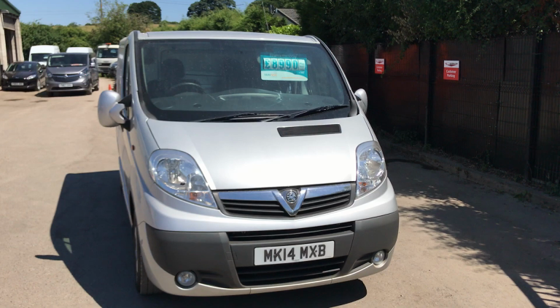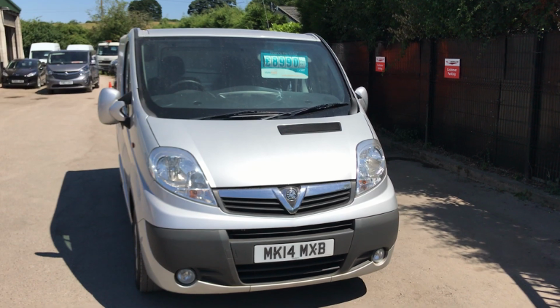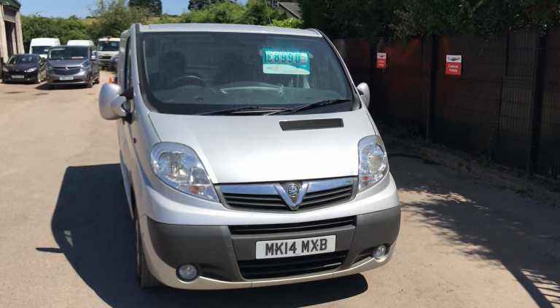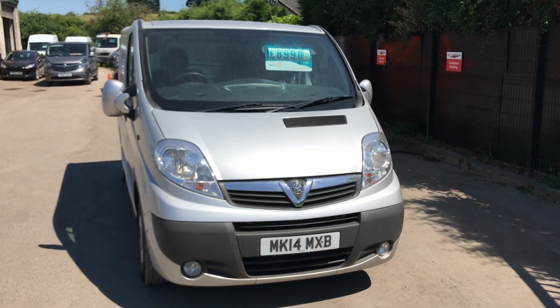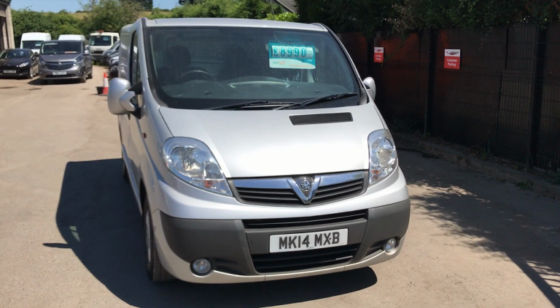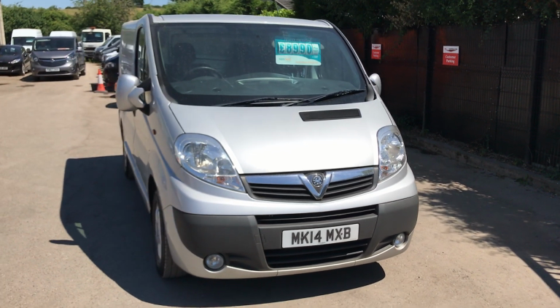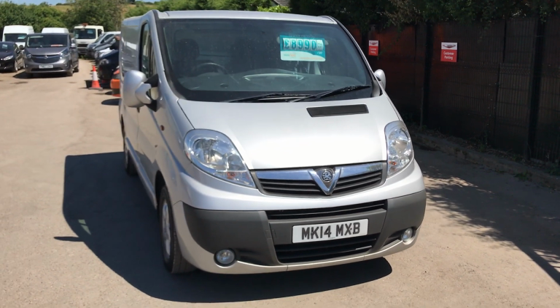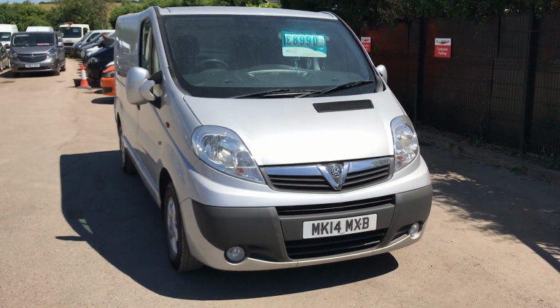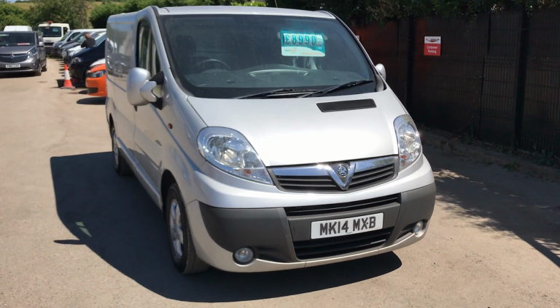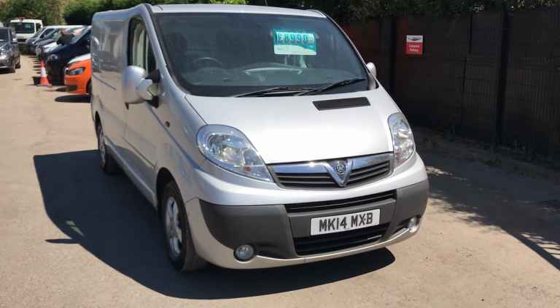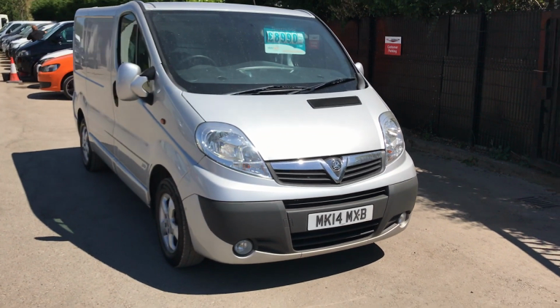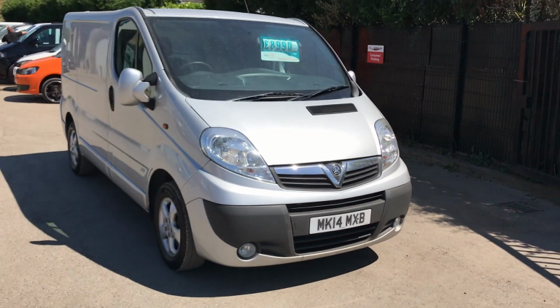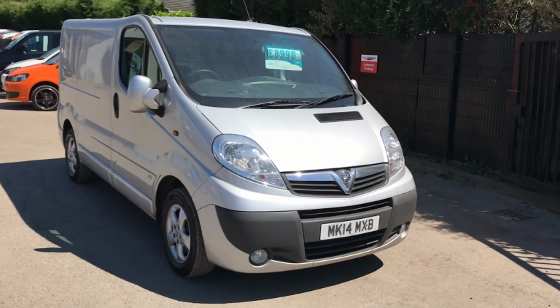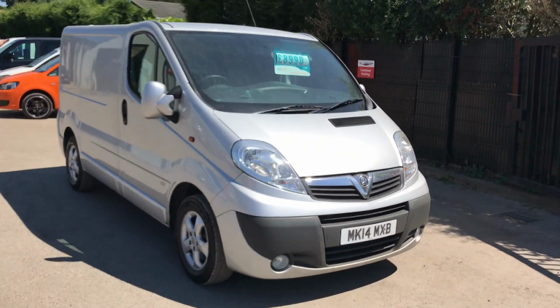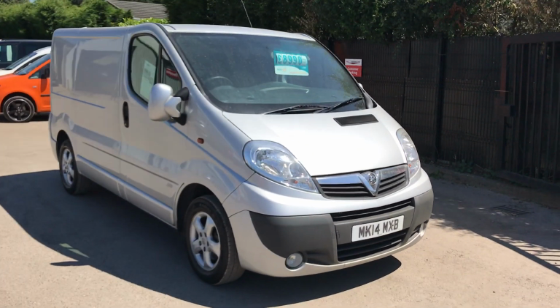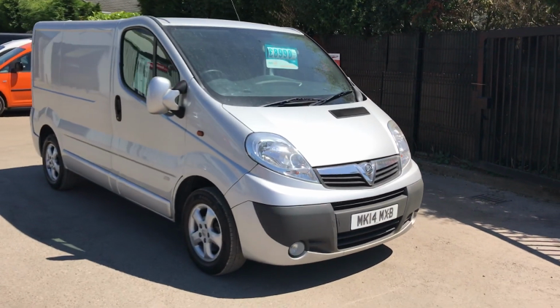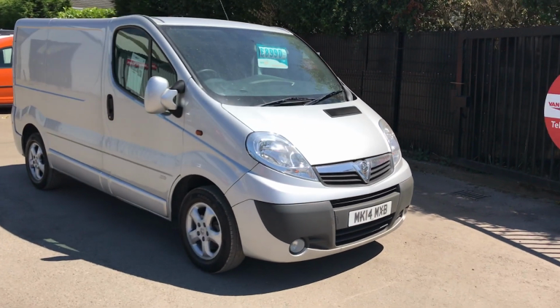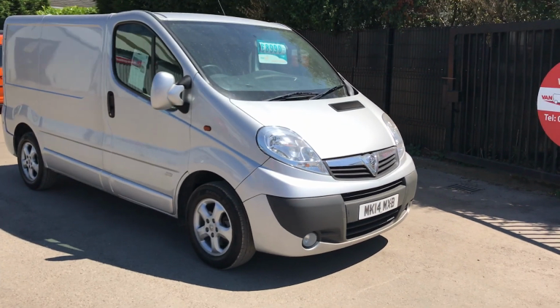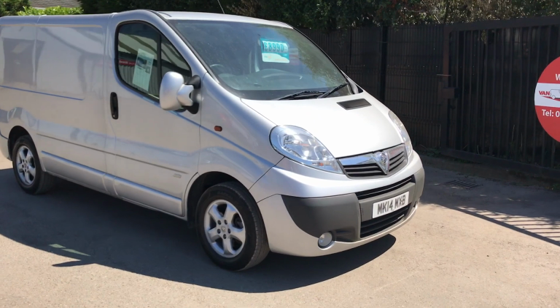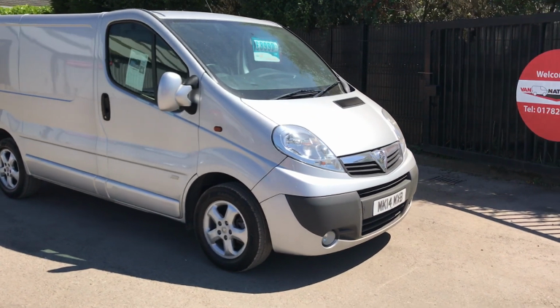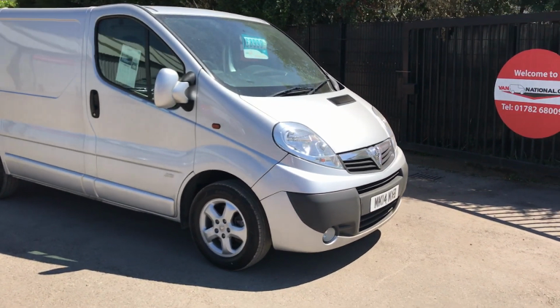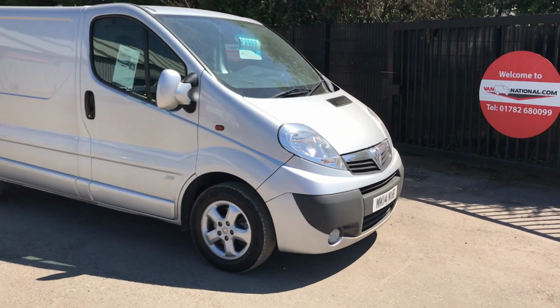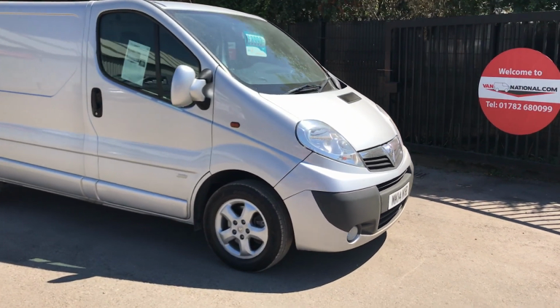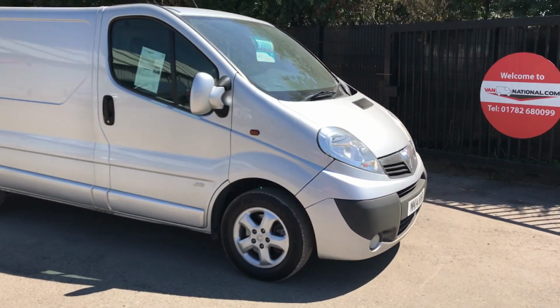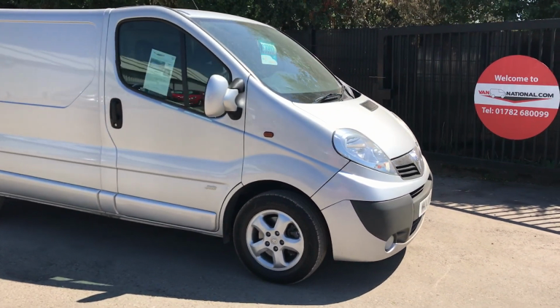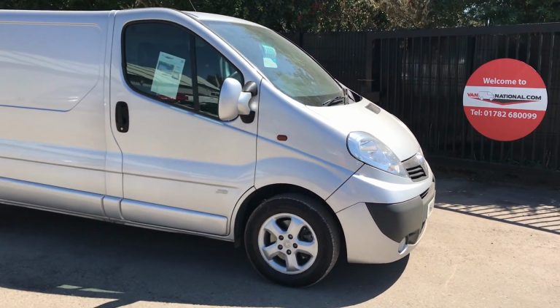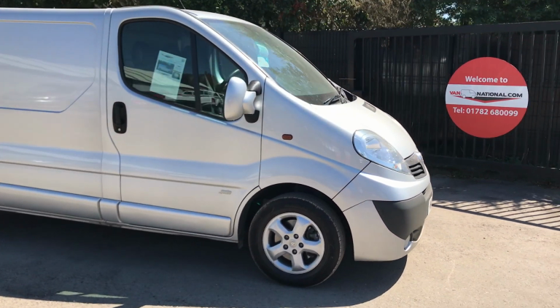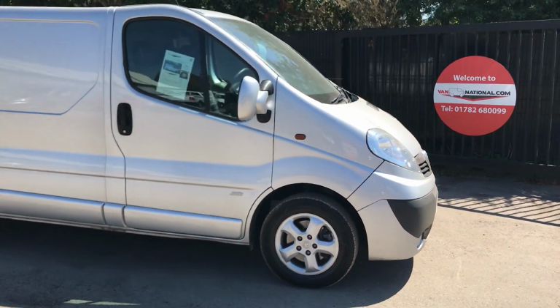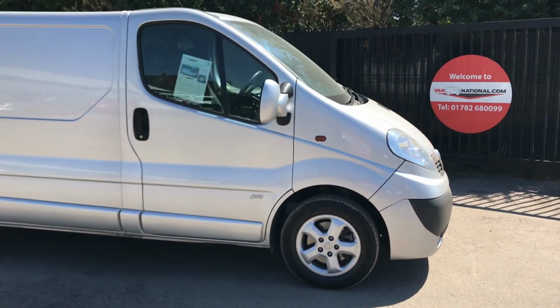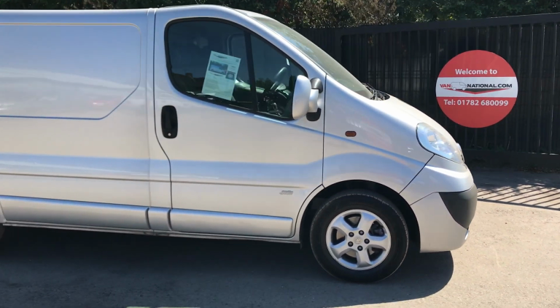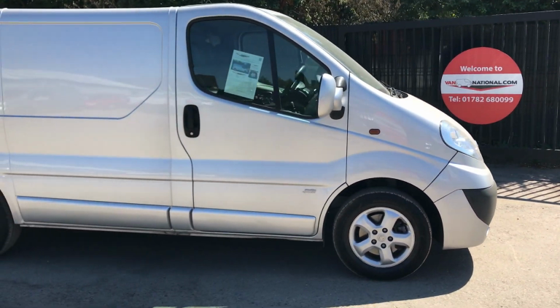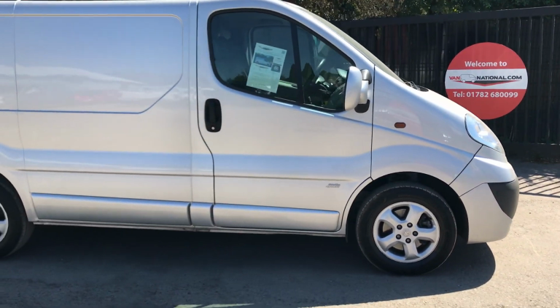This is the Vauxhall Vivaro 2.0L Sportif, 115bhp. It's one owner from new, registered April 2014.